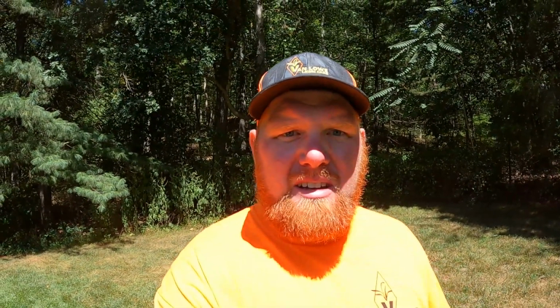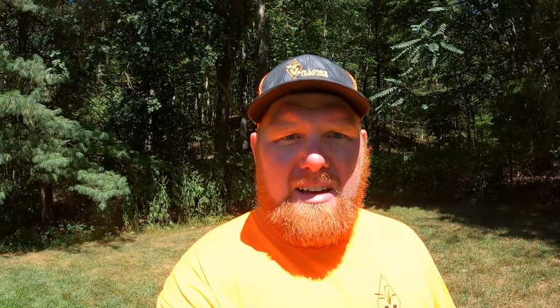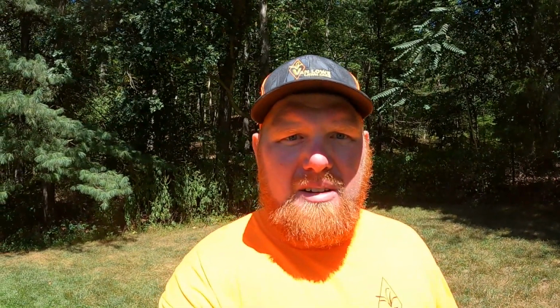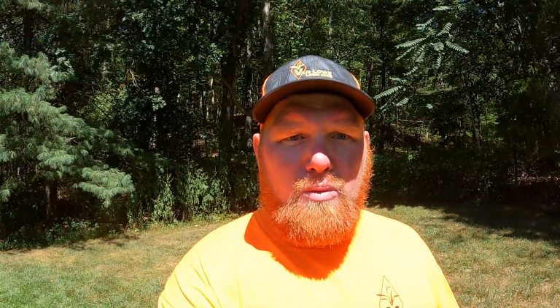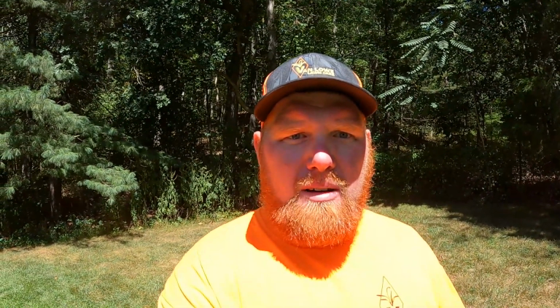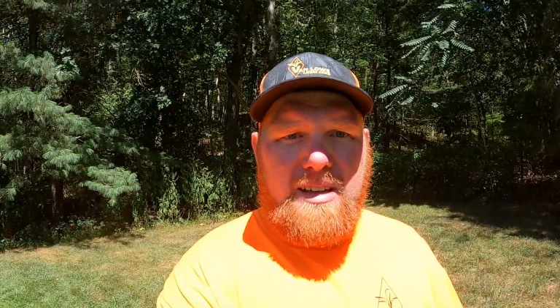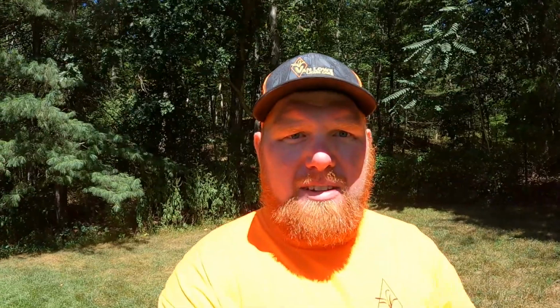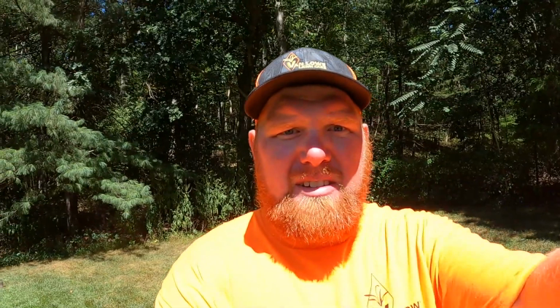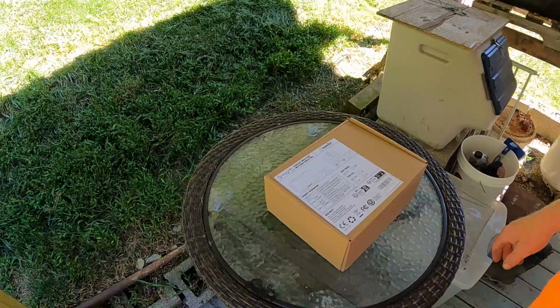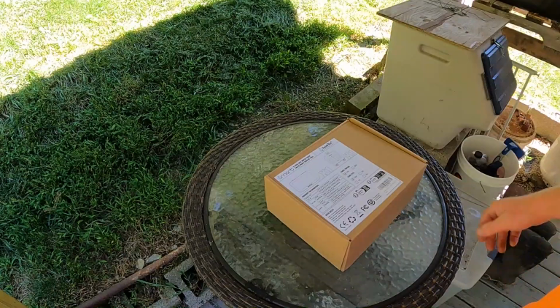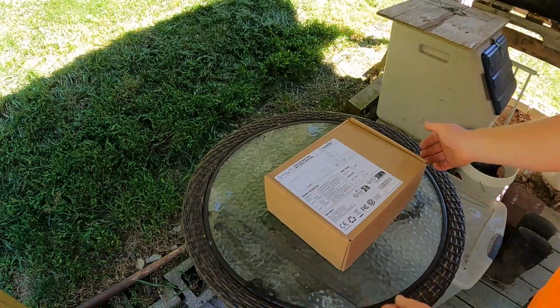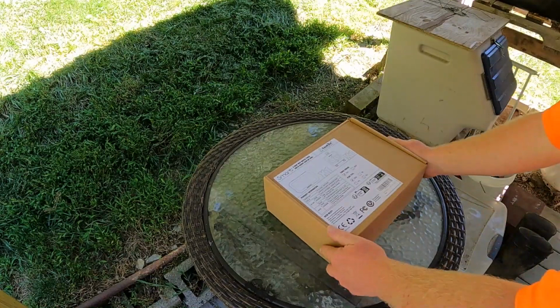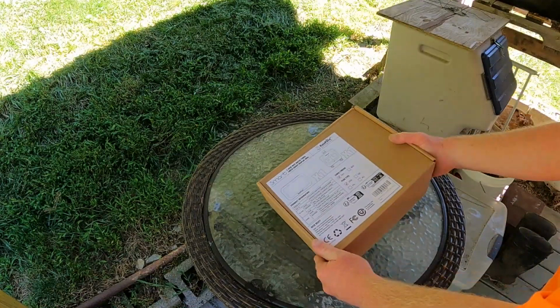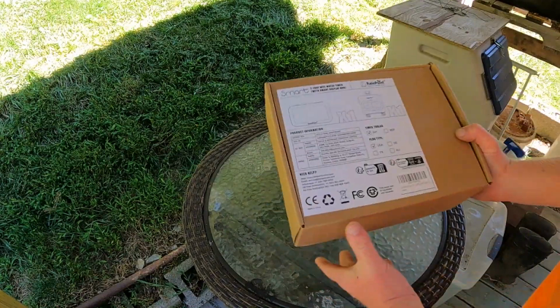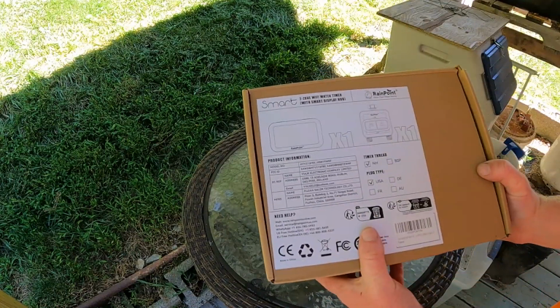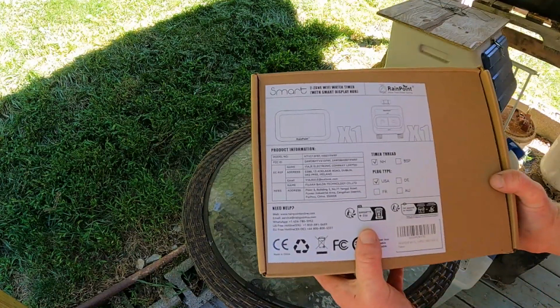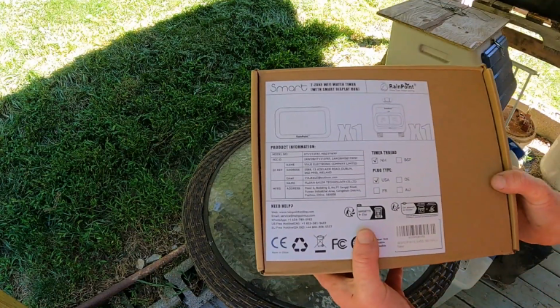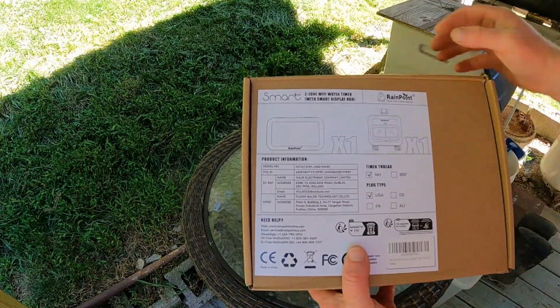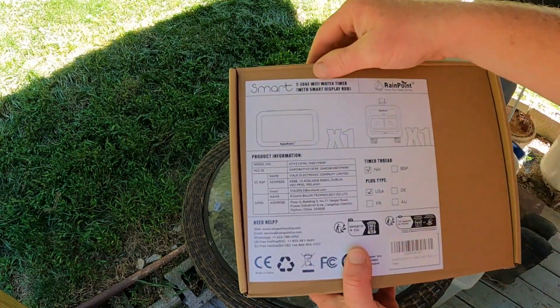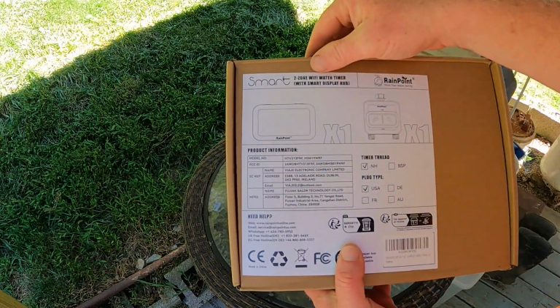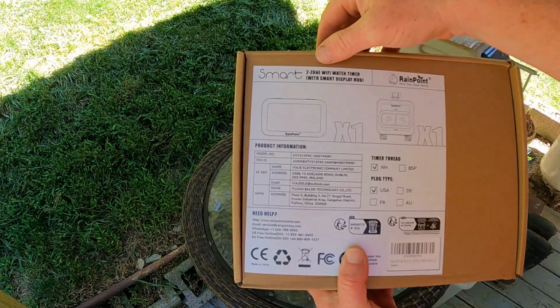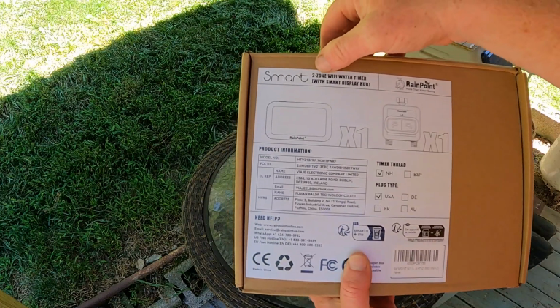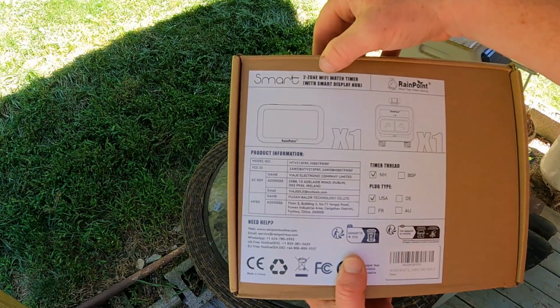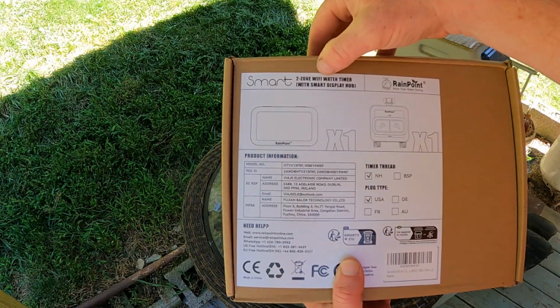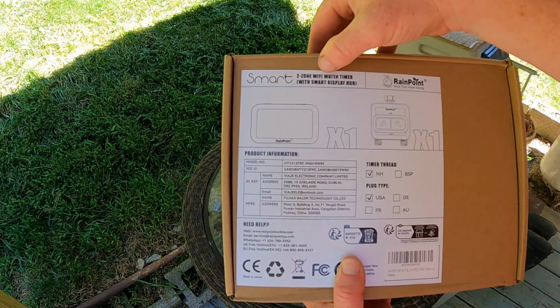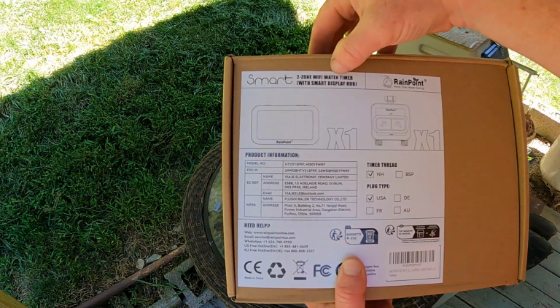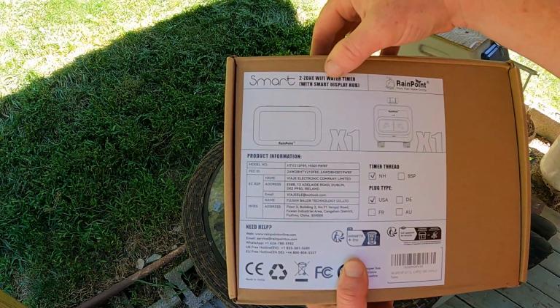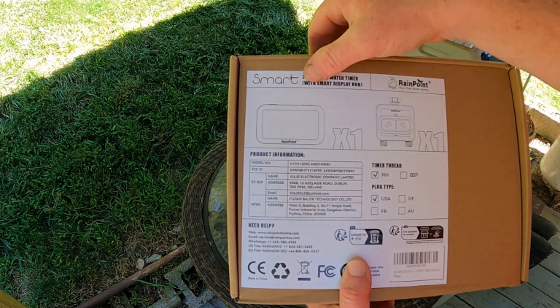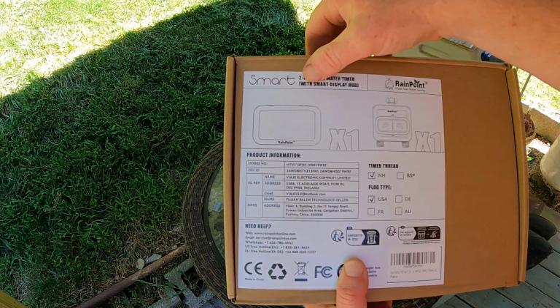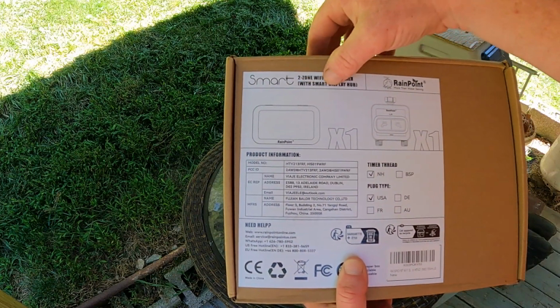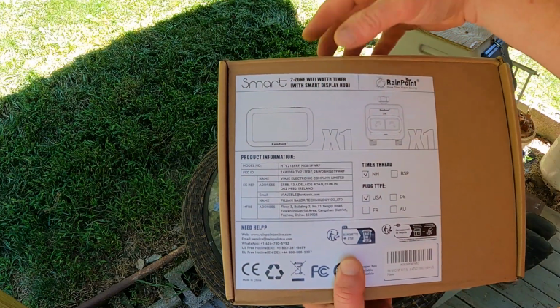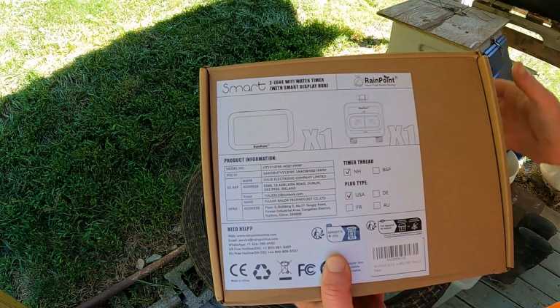As you can see, we have the box — this is Rainpoint's two-zone Wi-Fi water timer with smart display hub.